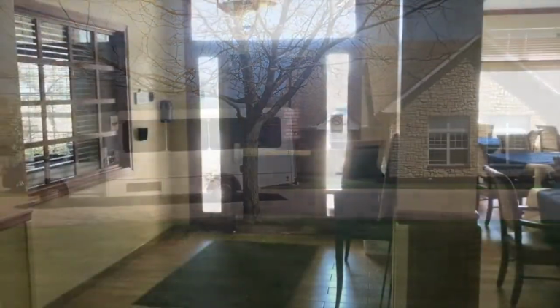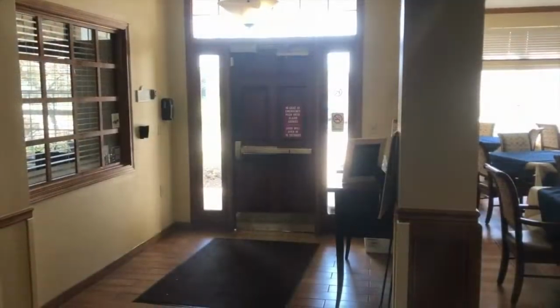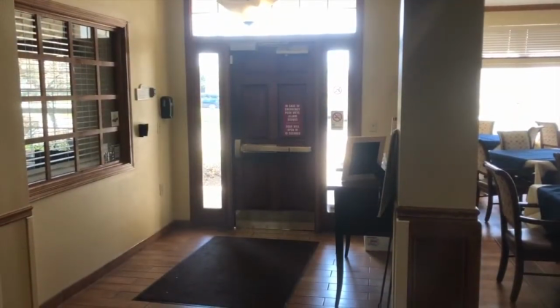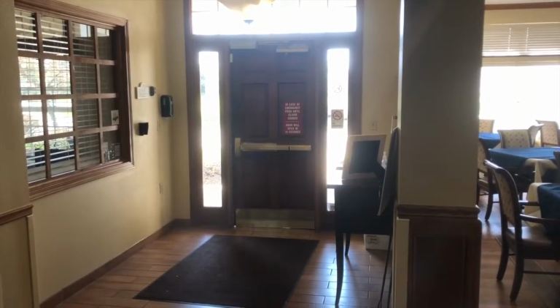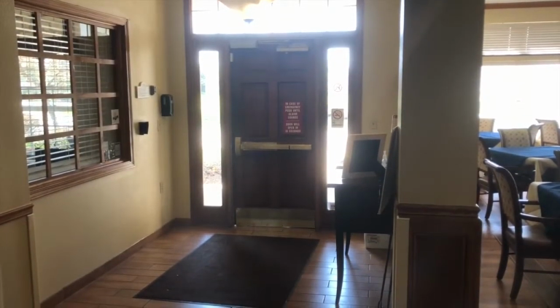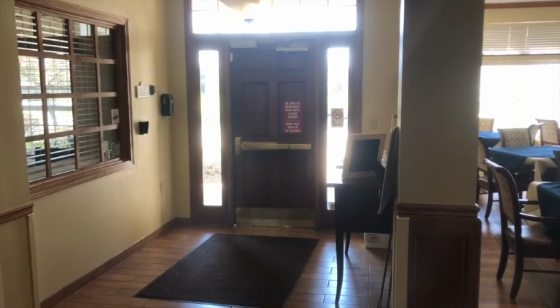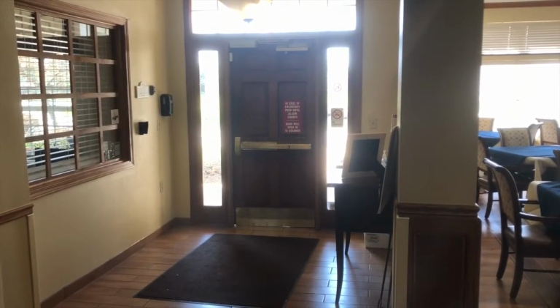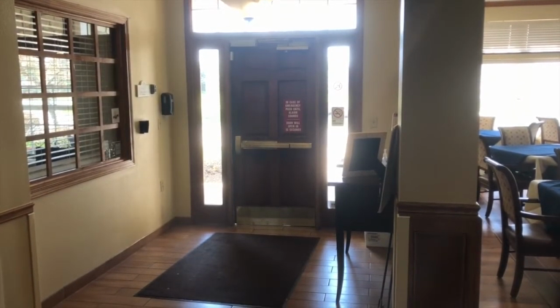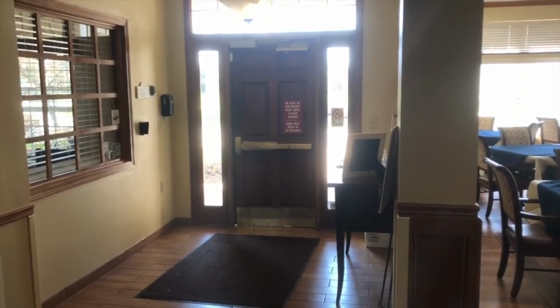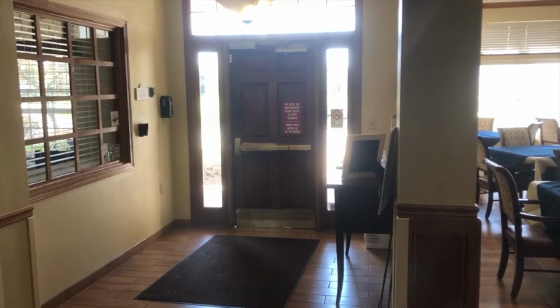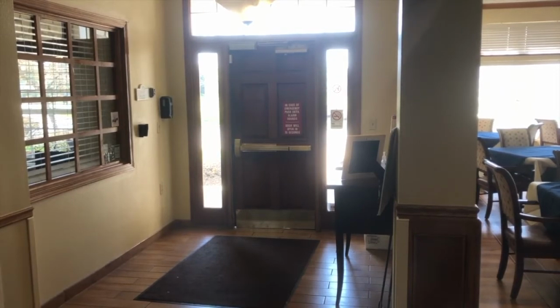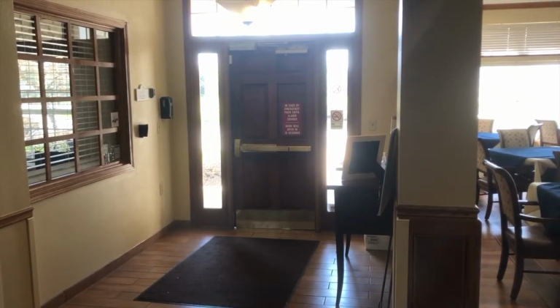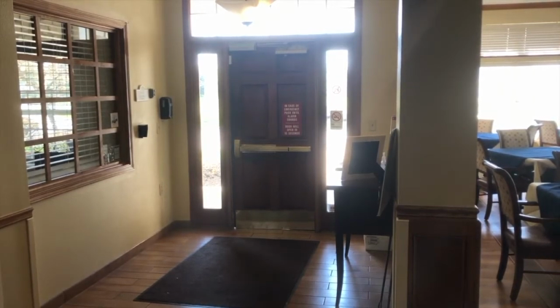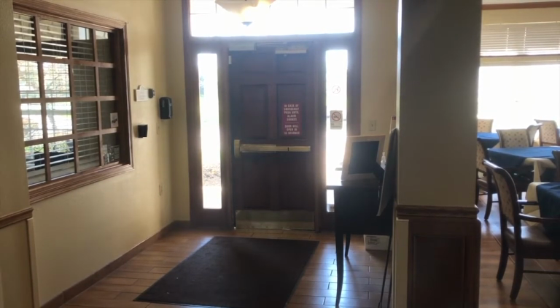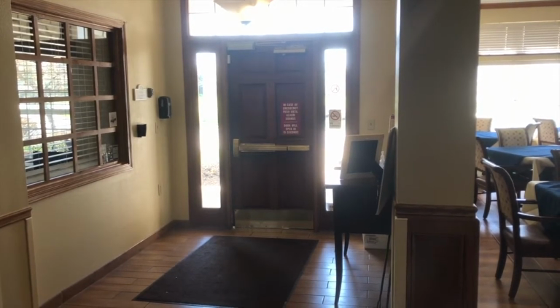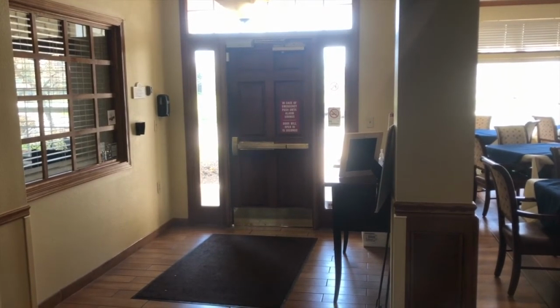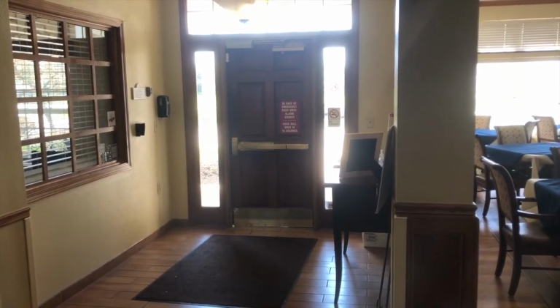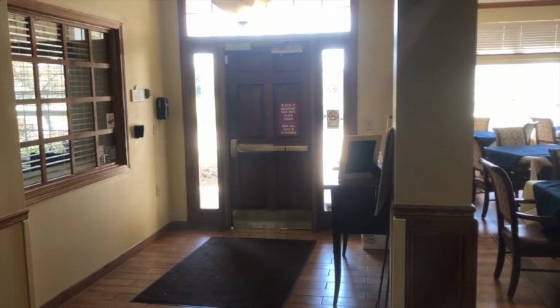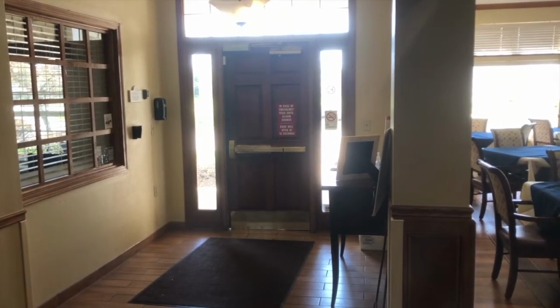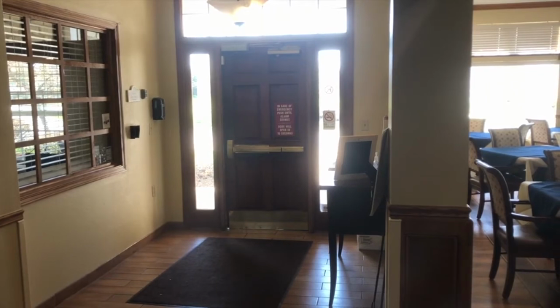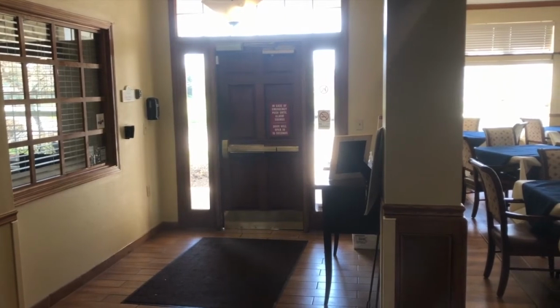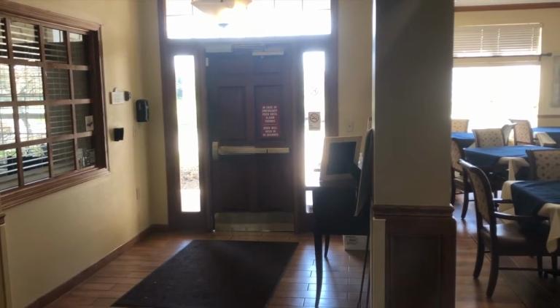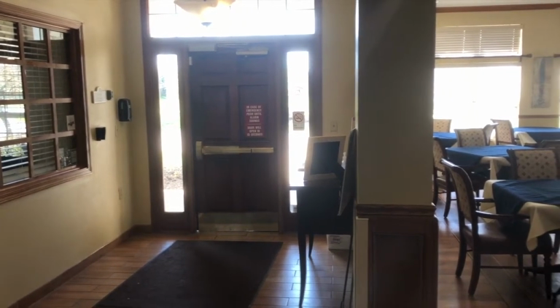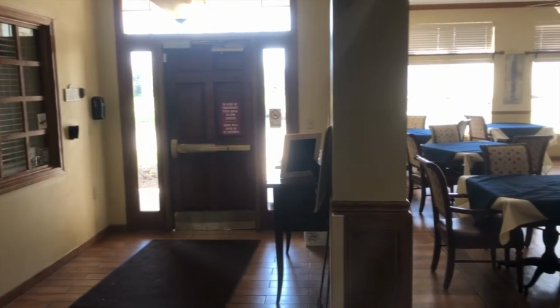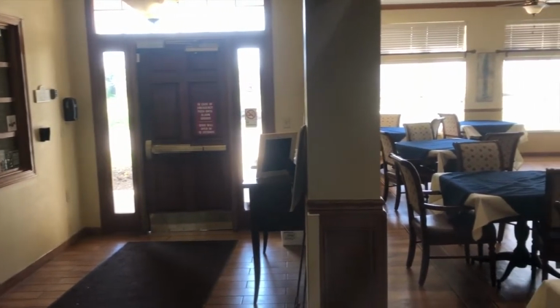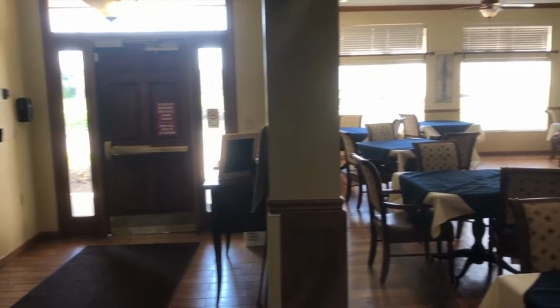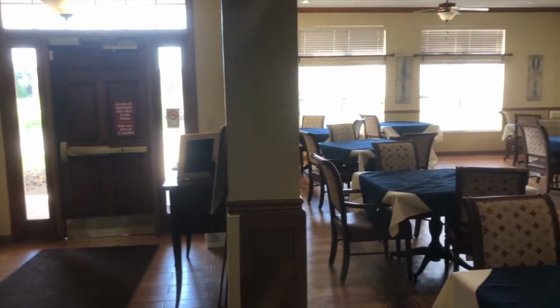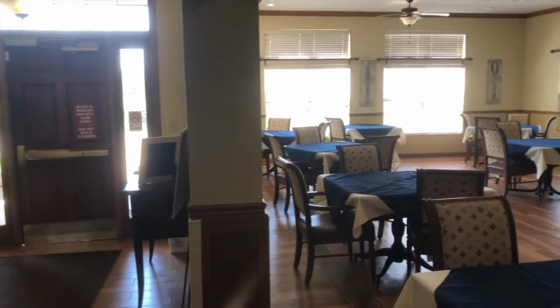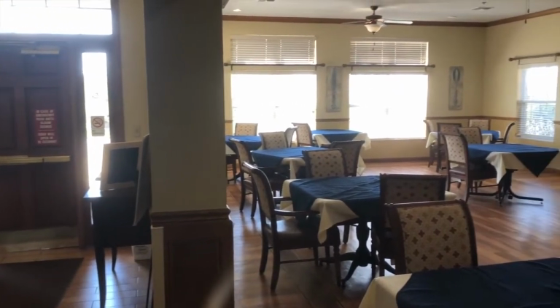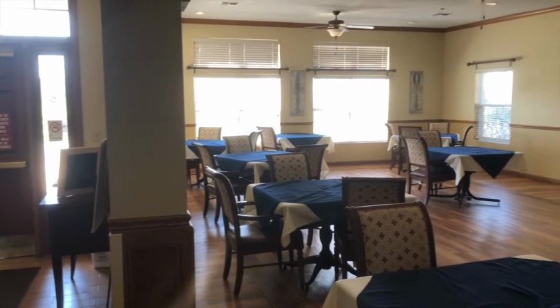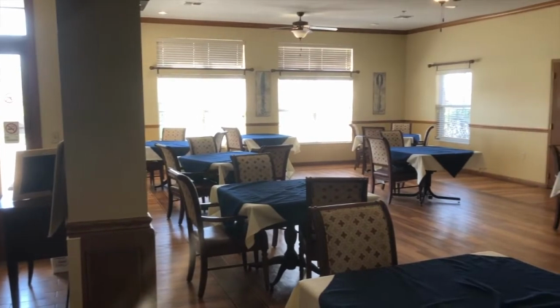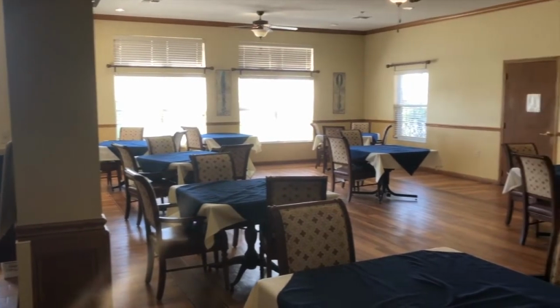When you come to Miller Farm Place you'll first be greeted here at this door. Our community is secured, which is wonderful to keep our residents safe, so we will let you in and have you sign in. Then when you come right here to the right is our lovely dining room.